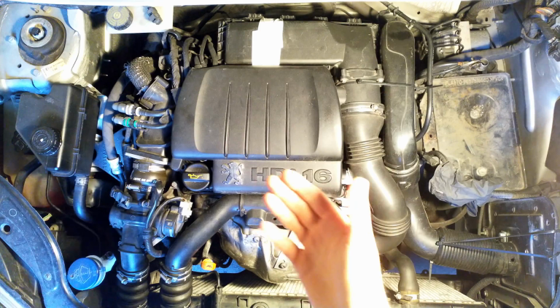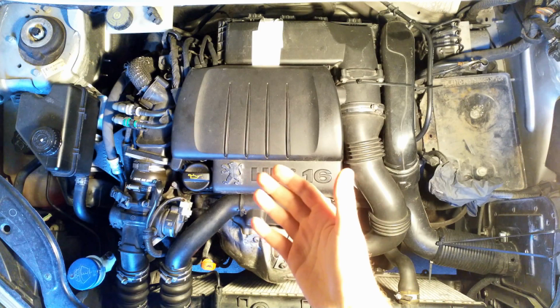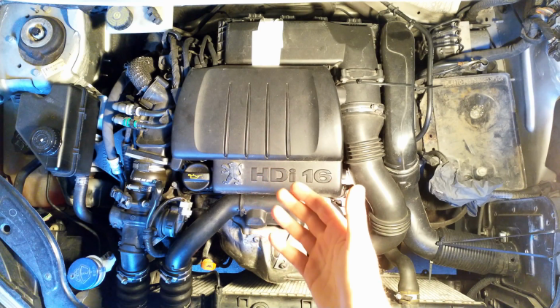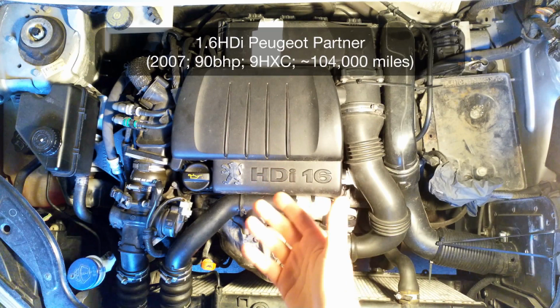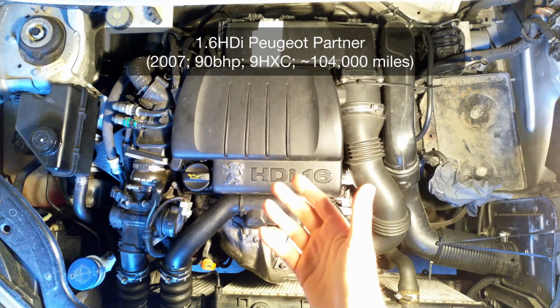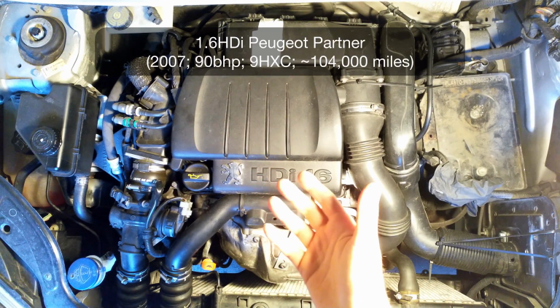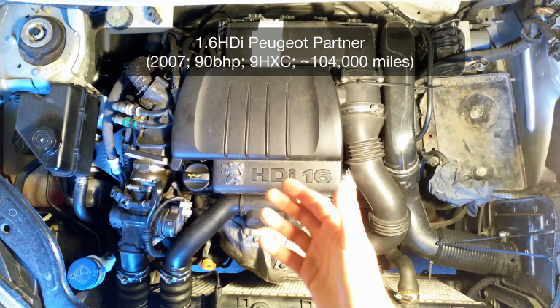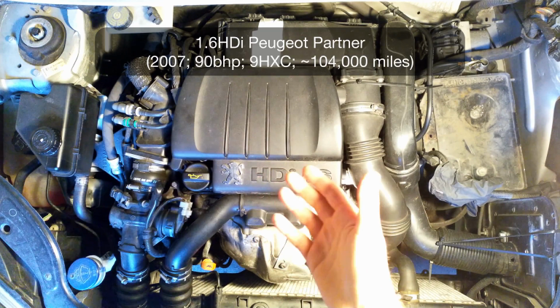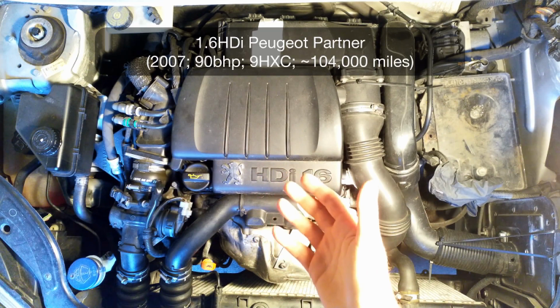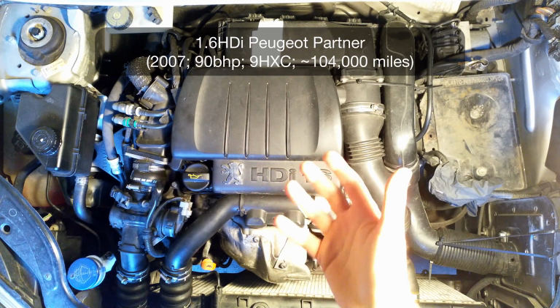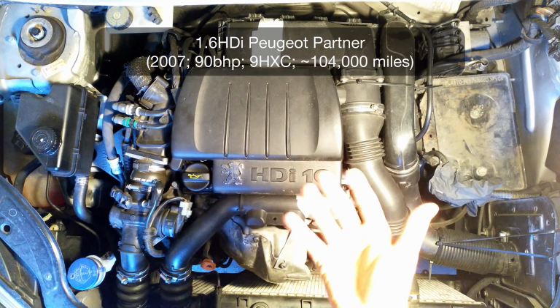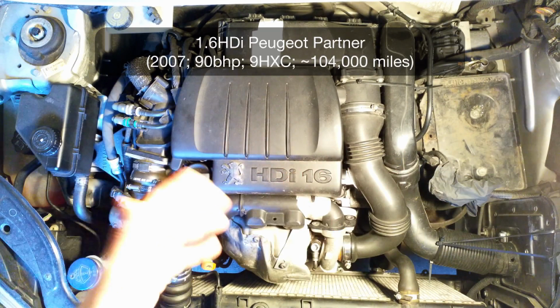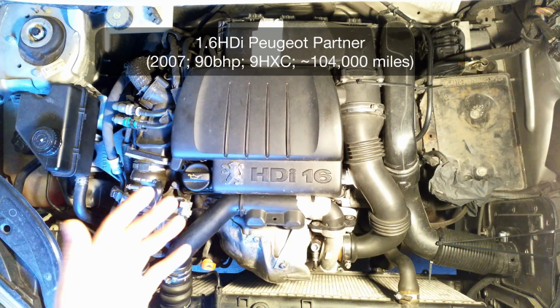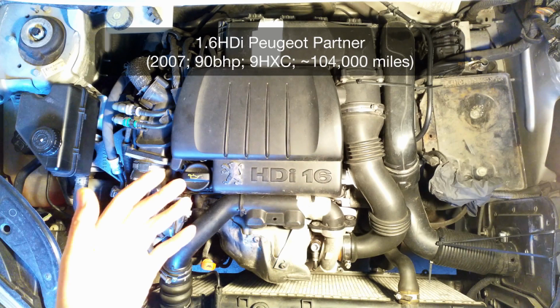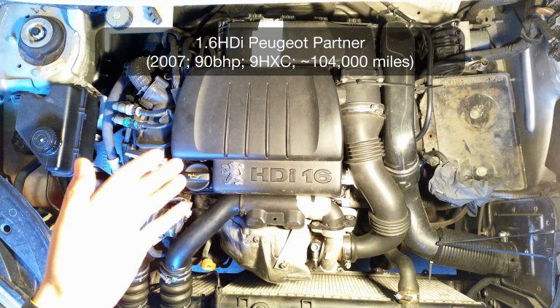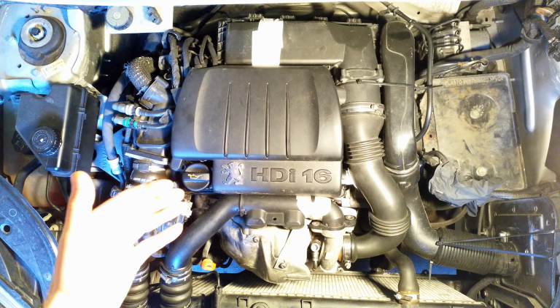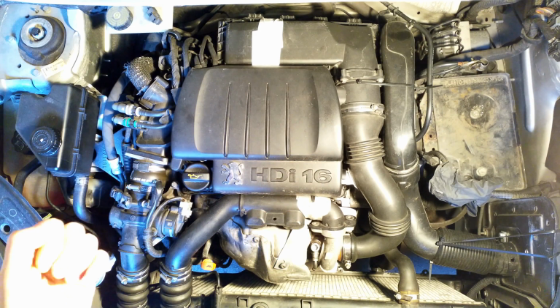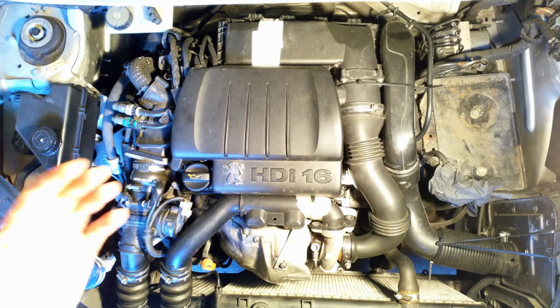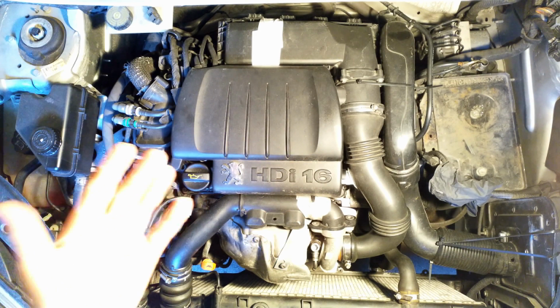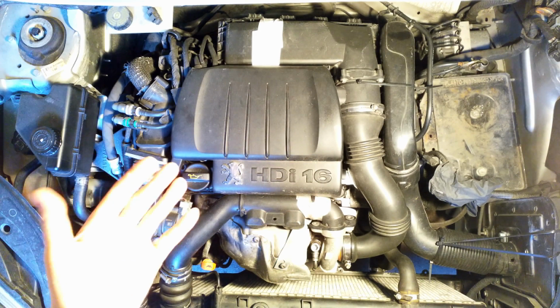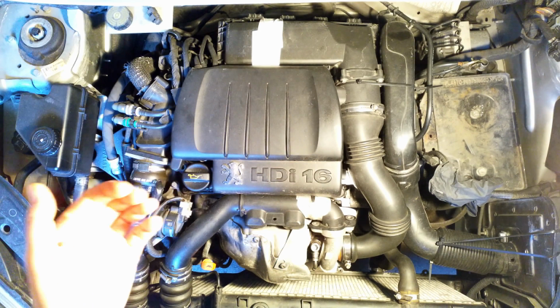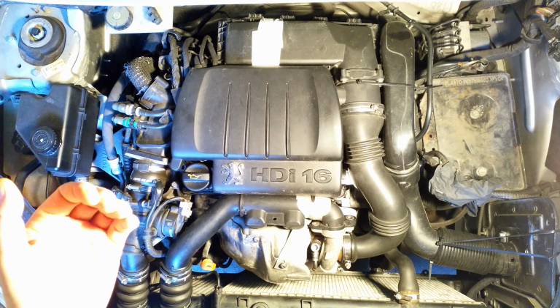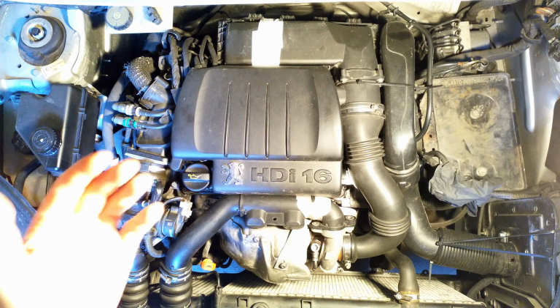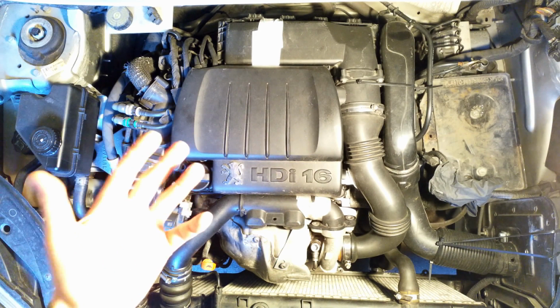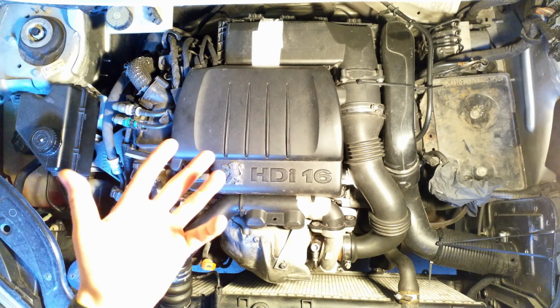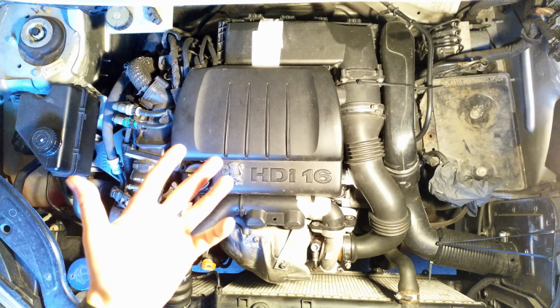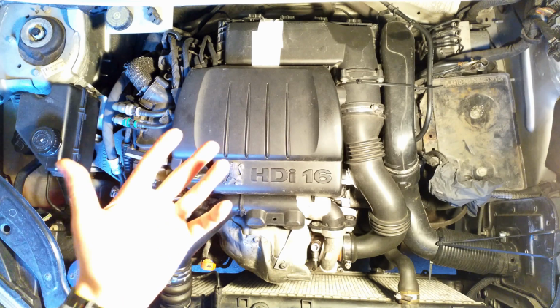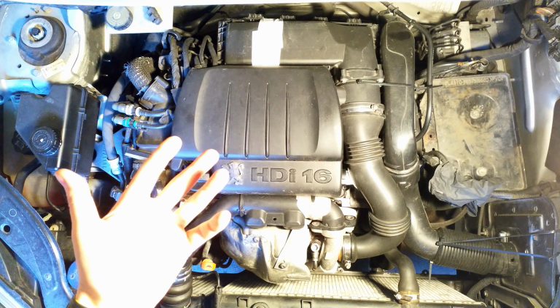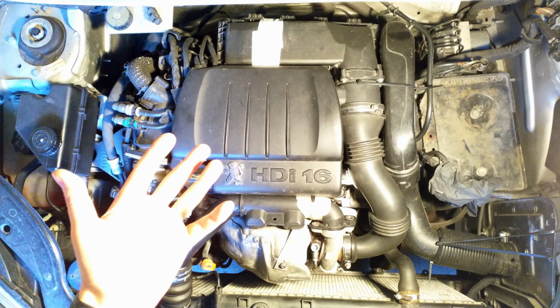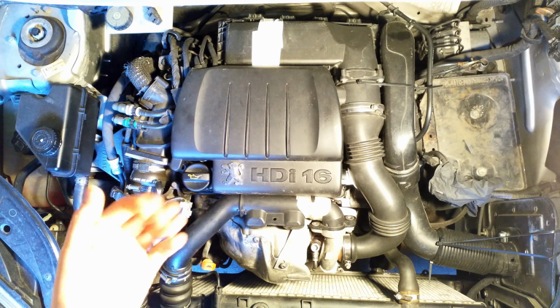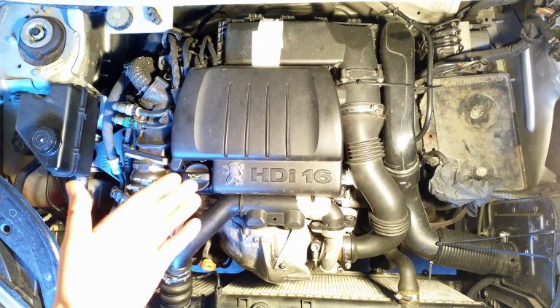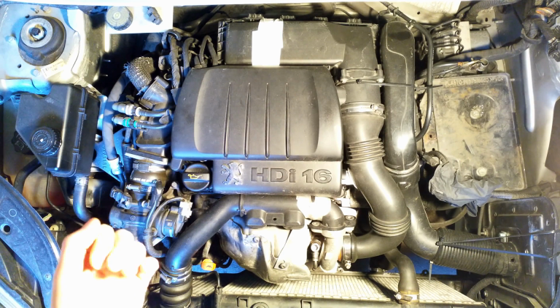This is my 1.6 HDI Peugeot Partner, 2007, roughly about 104,000 miles. And this is a video of how much oil the intercooler collects in these engines.